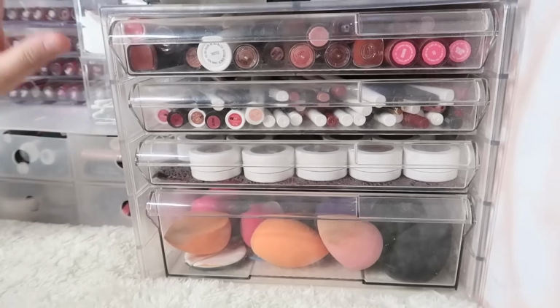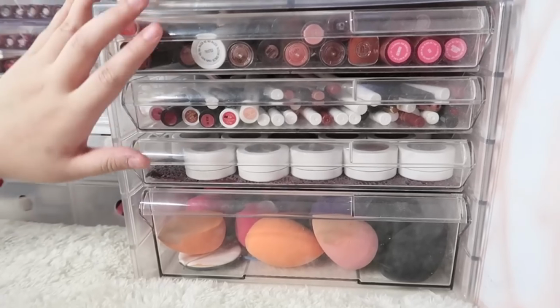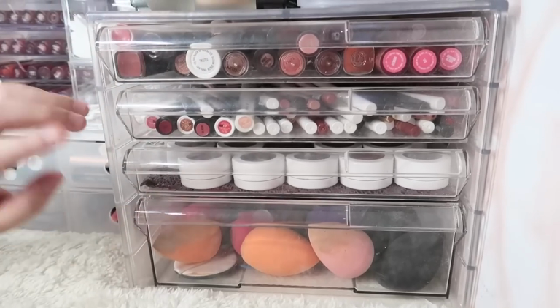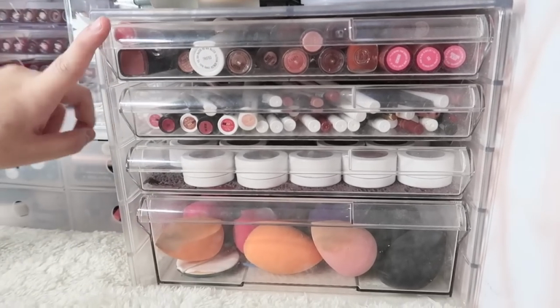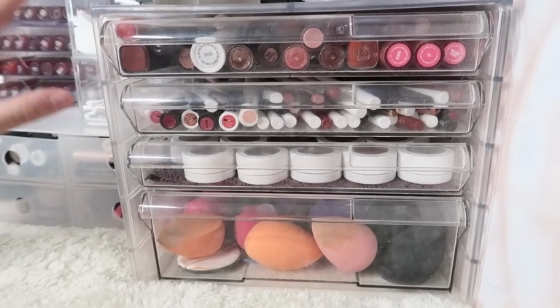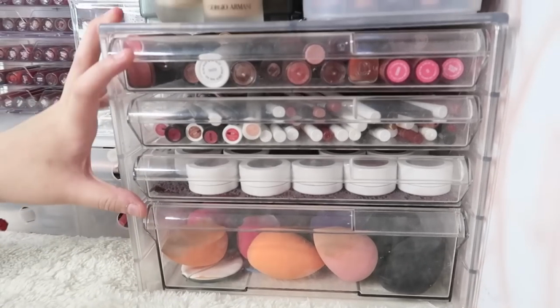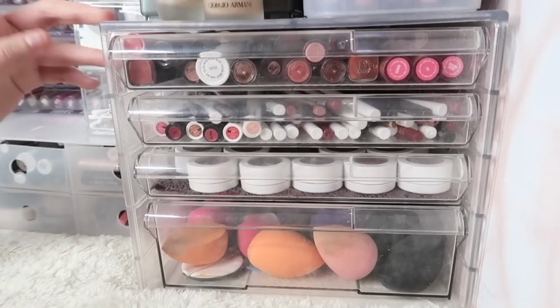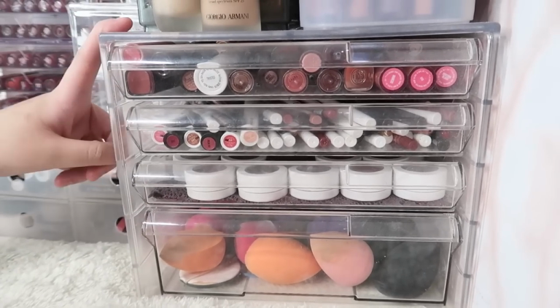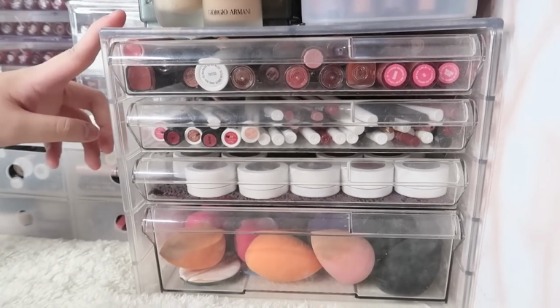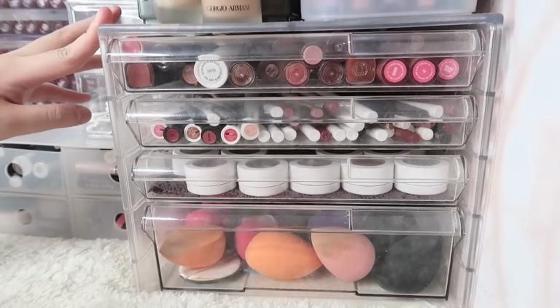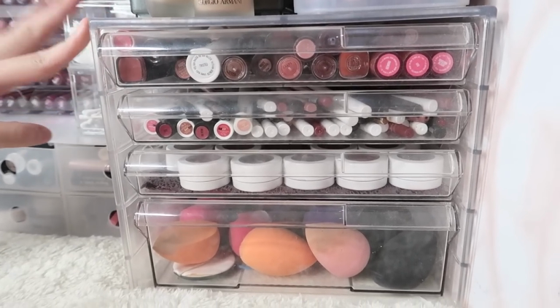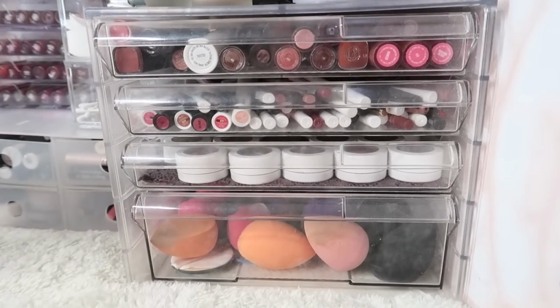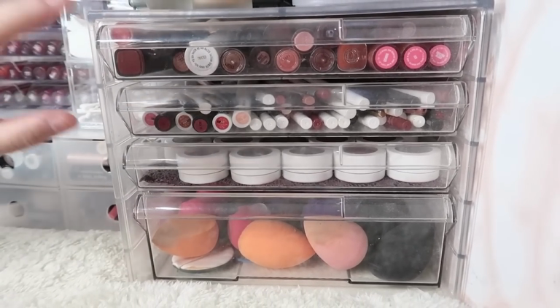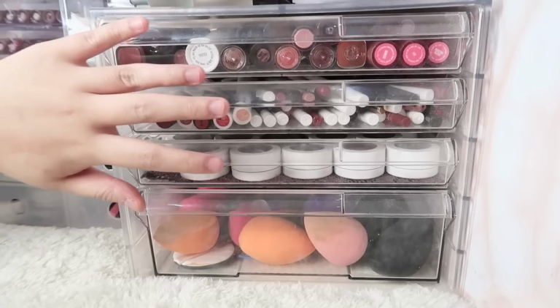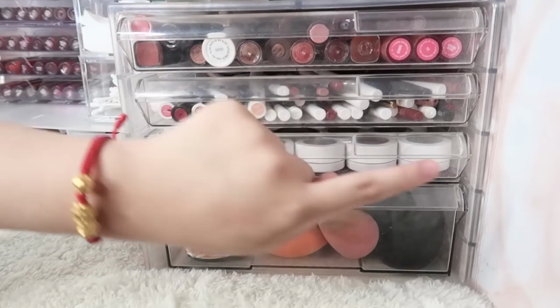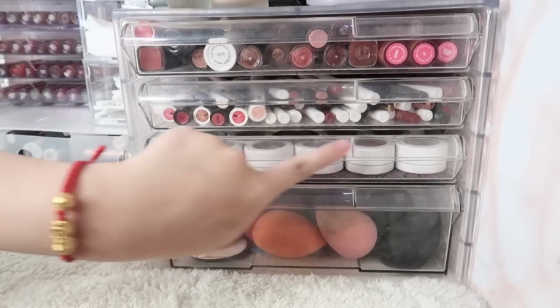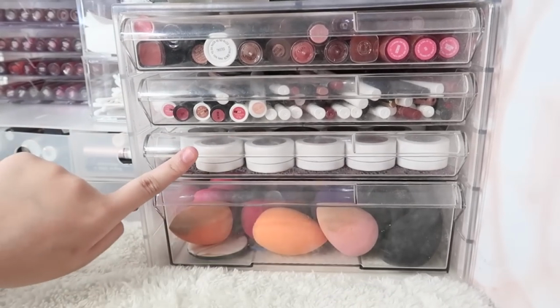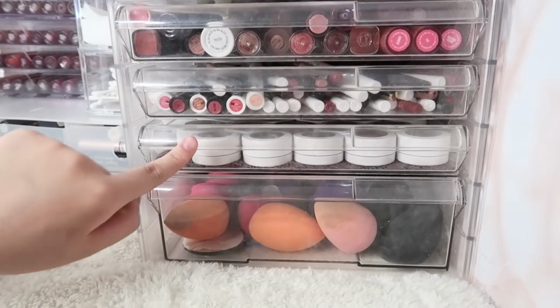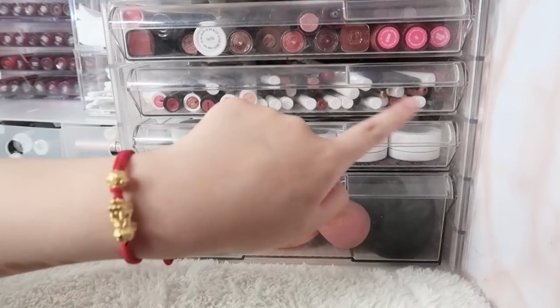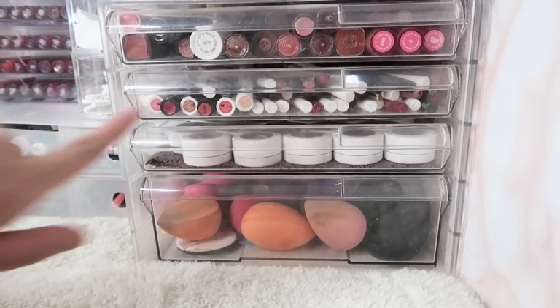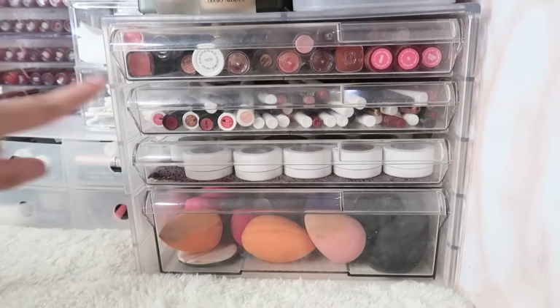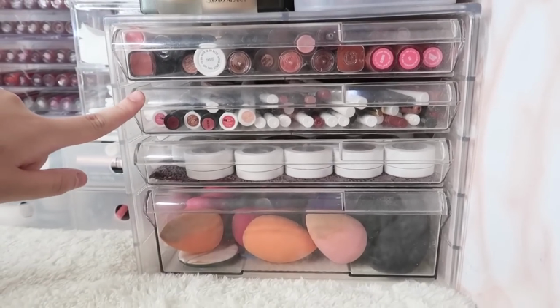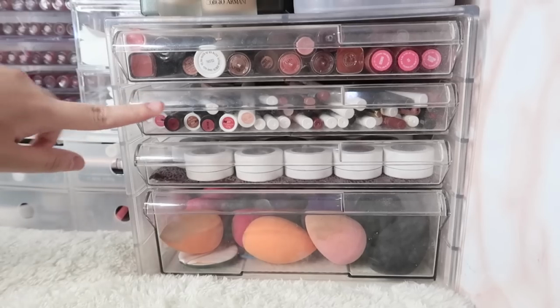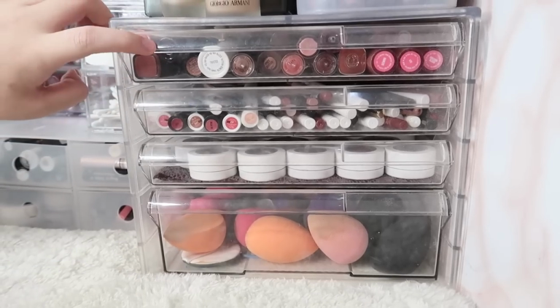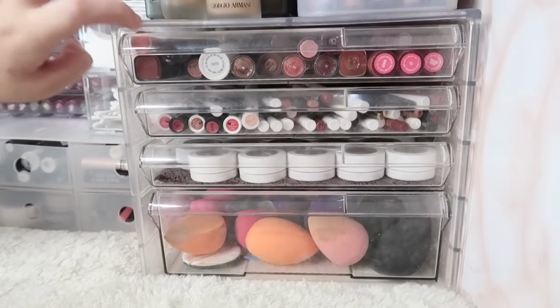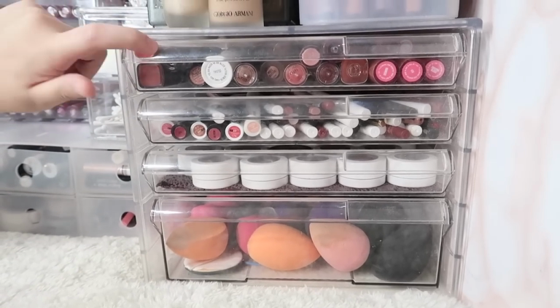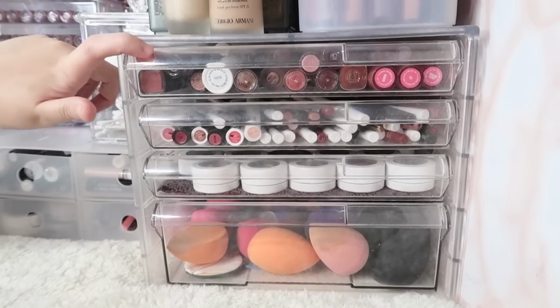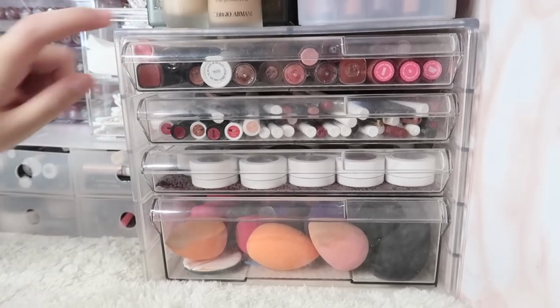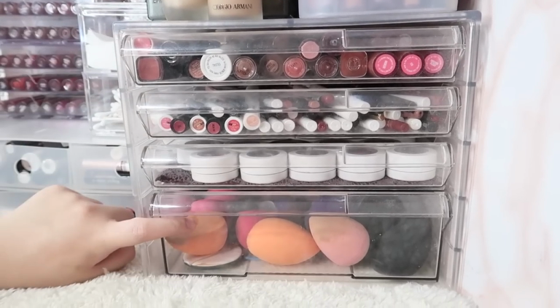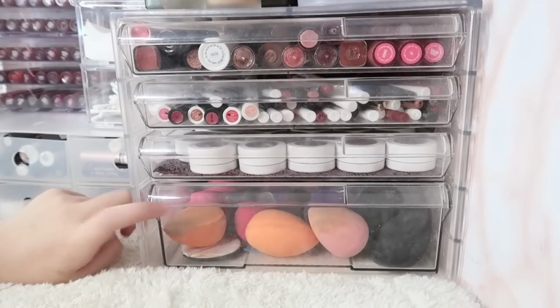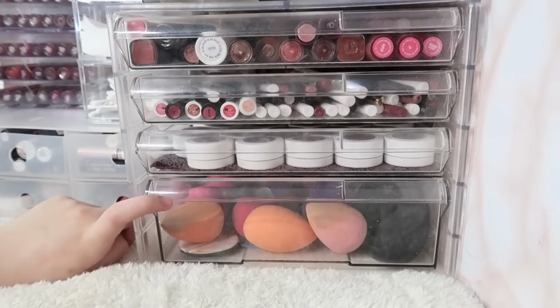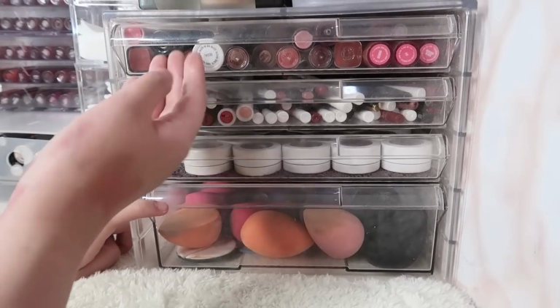So over here, if you can see, four drawers — nabili ko sa National Bookstore. Here I have my Colourpop shadows, lip liners, and more Colourpop shadows. And then over here some more lipsticks. And then here, sponges.